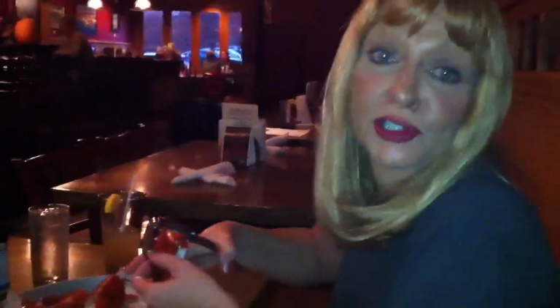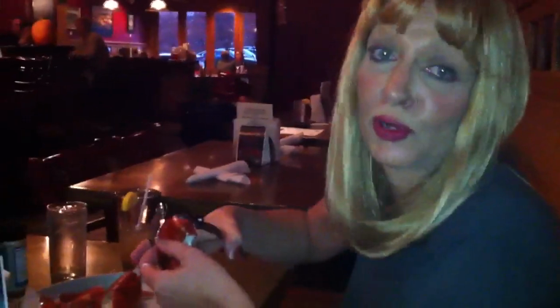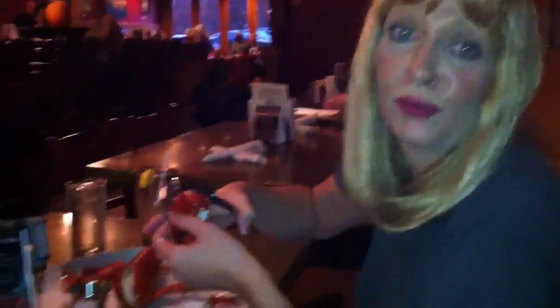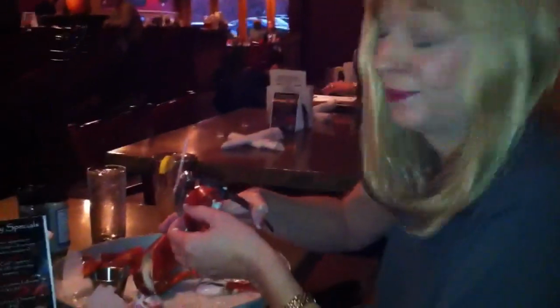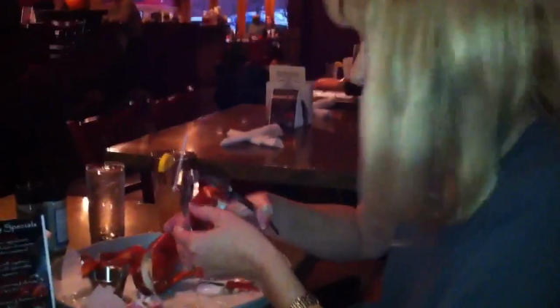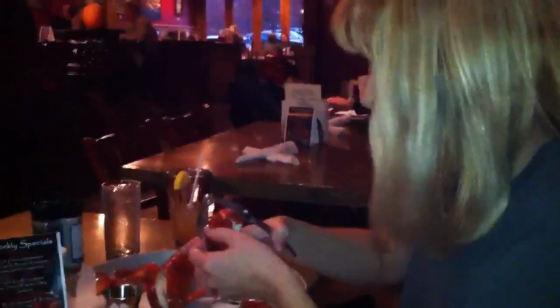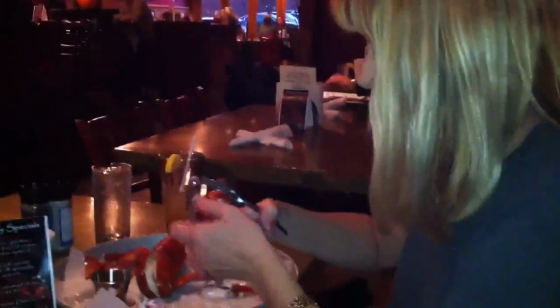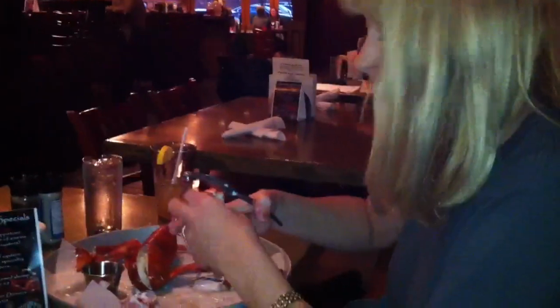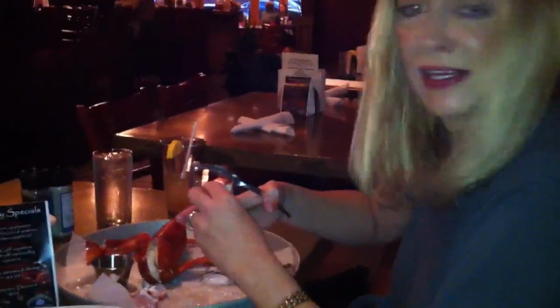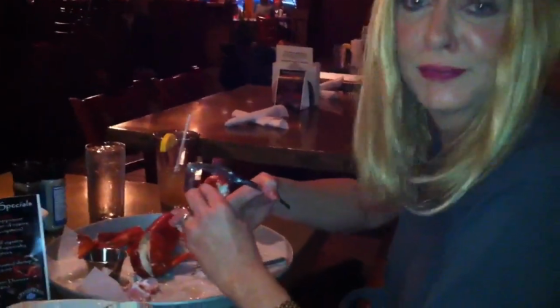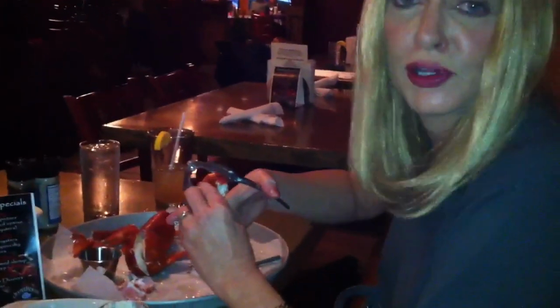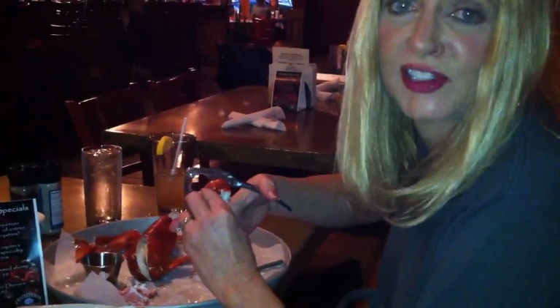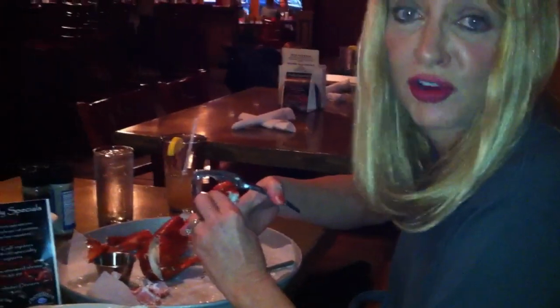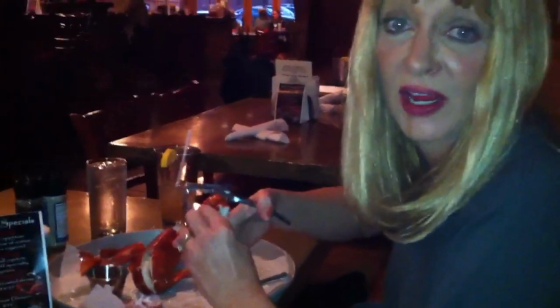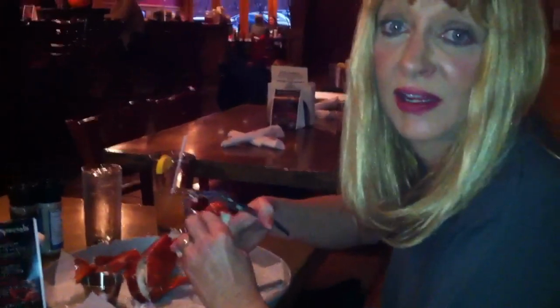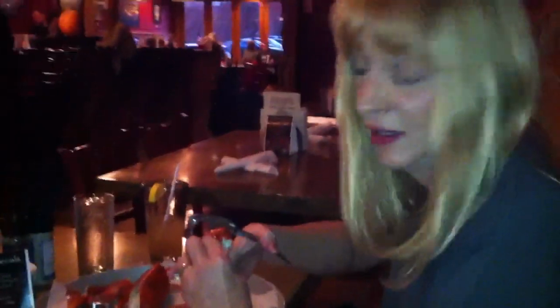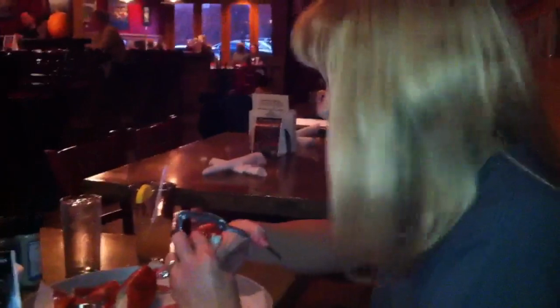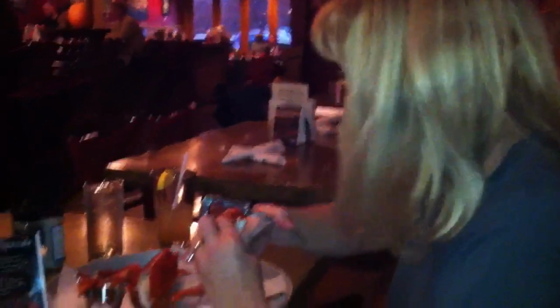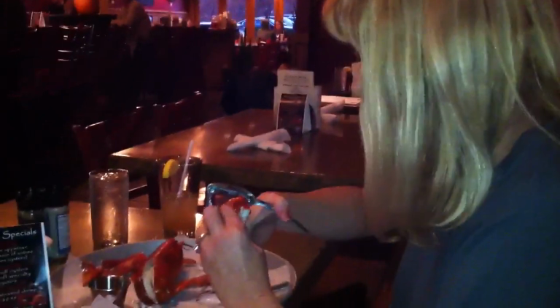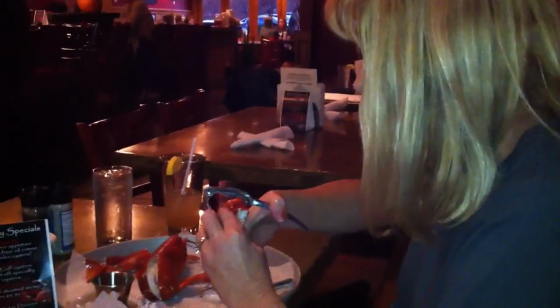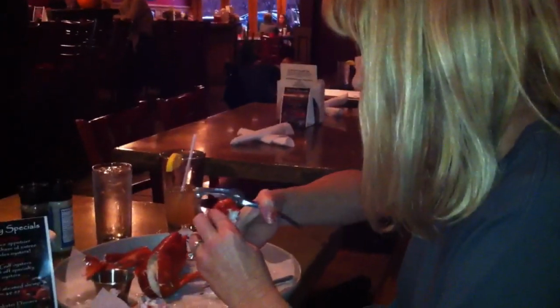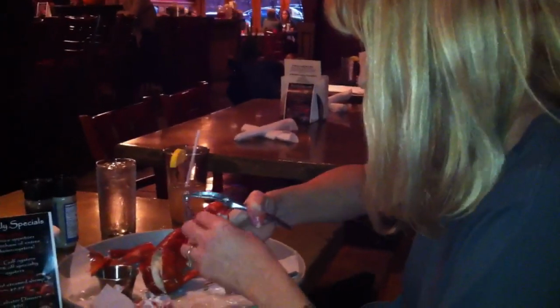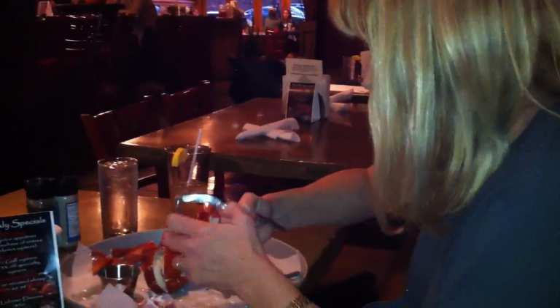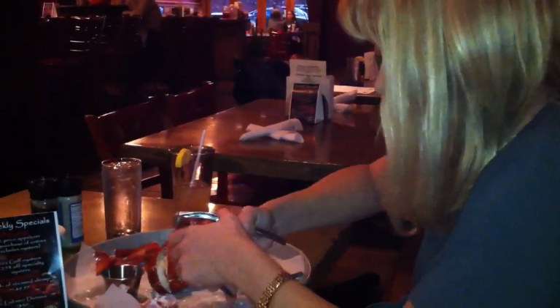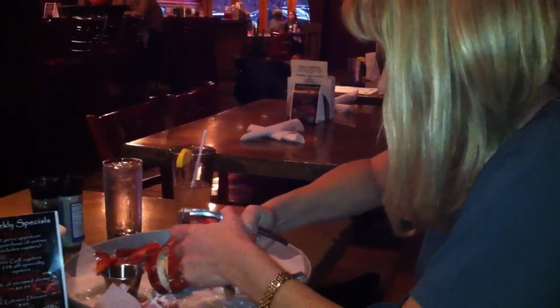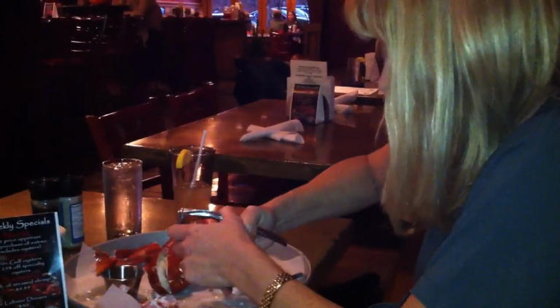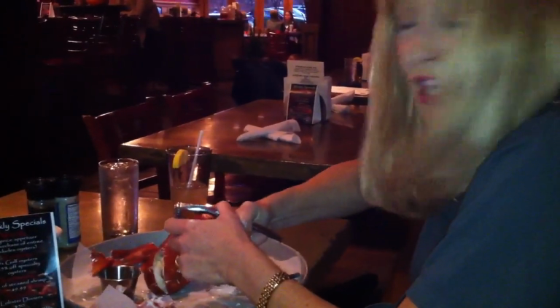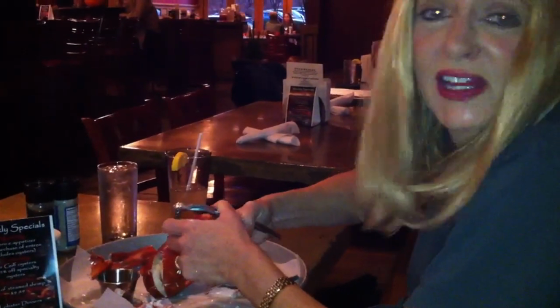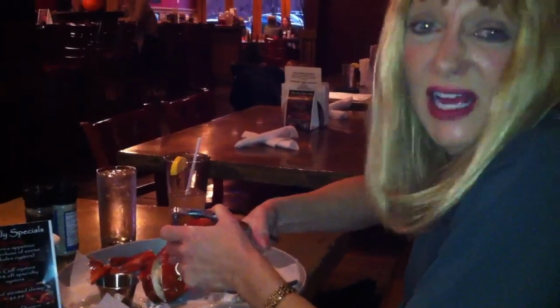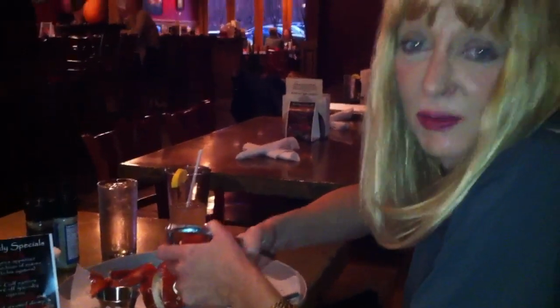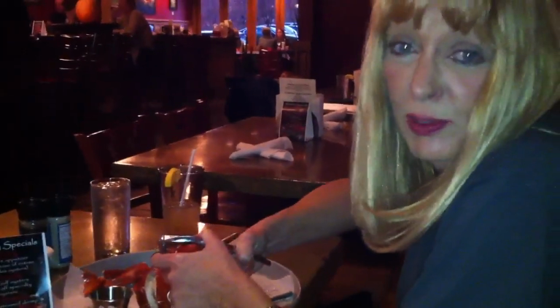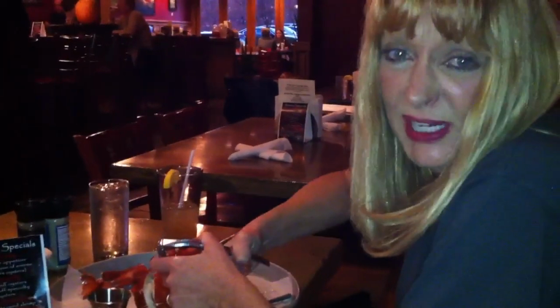Lobster 101. Go on, little. Do the best you can. We're going to get this out in one piece.